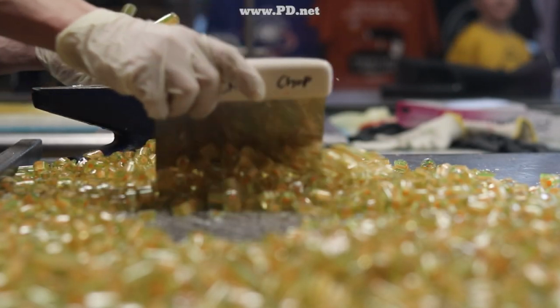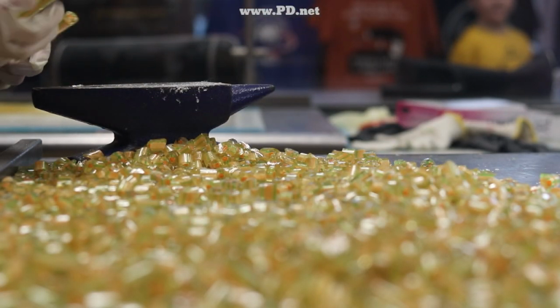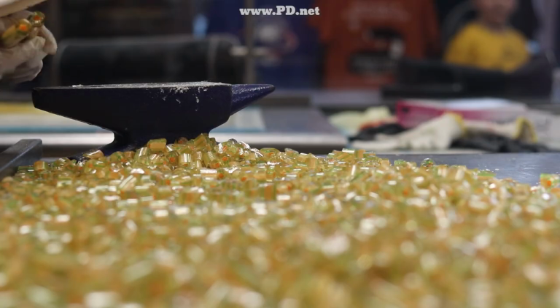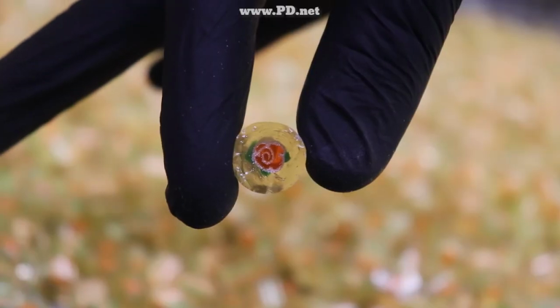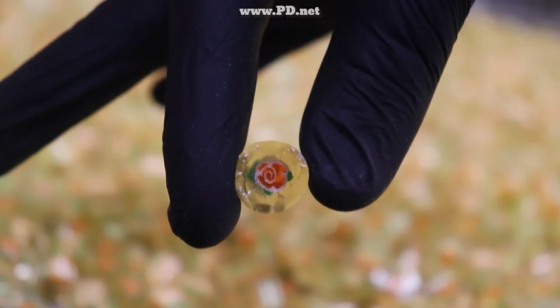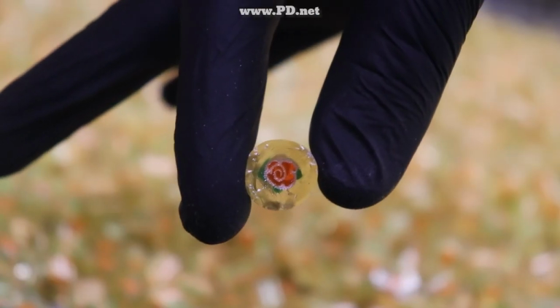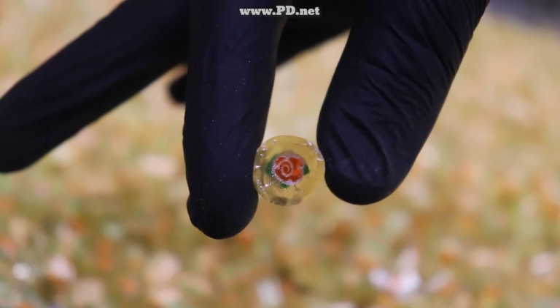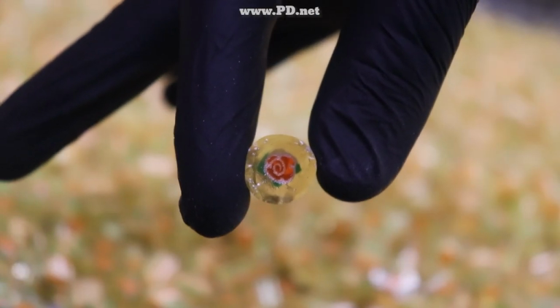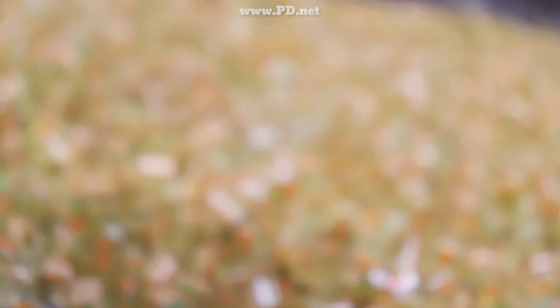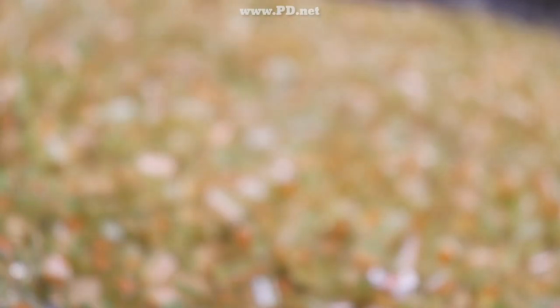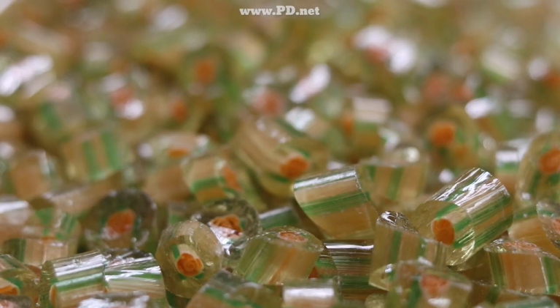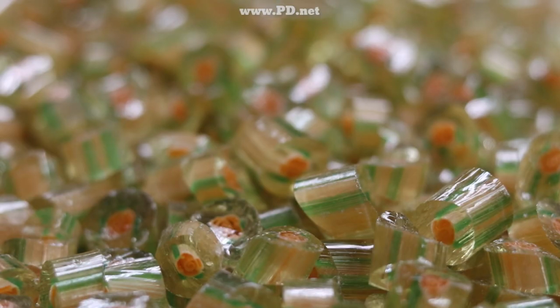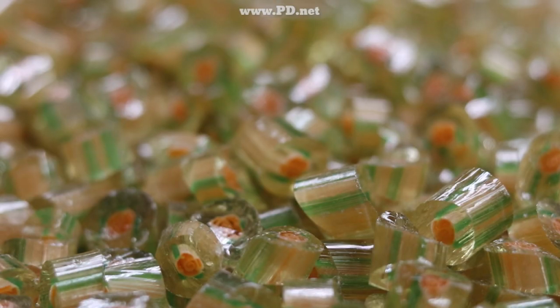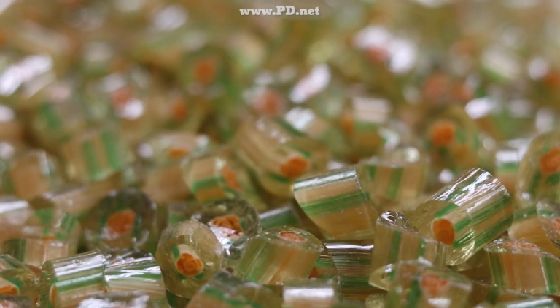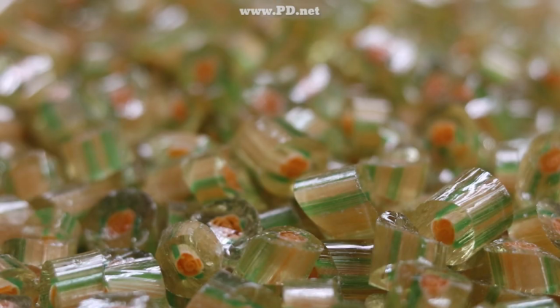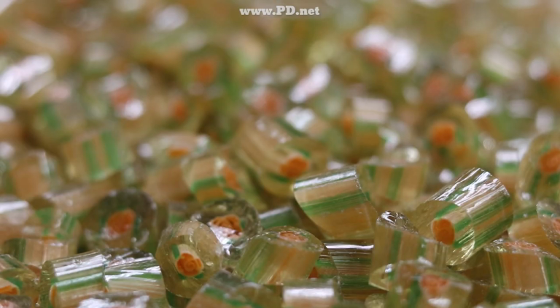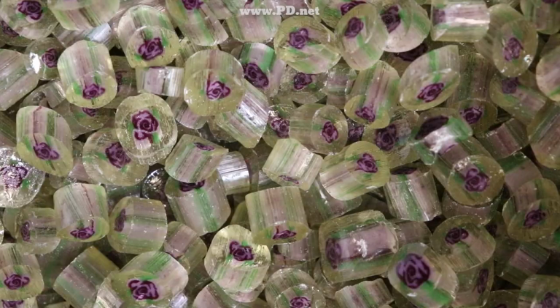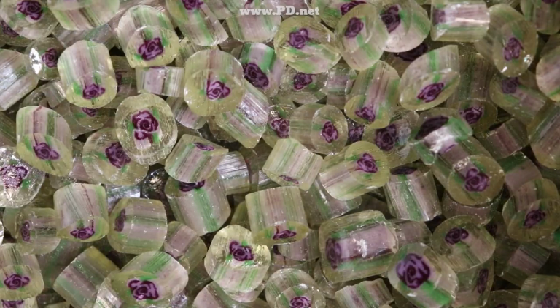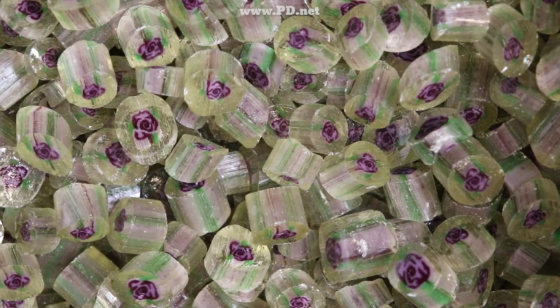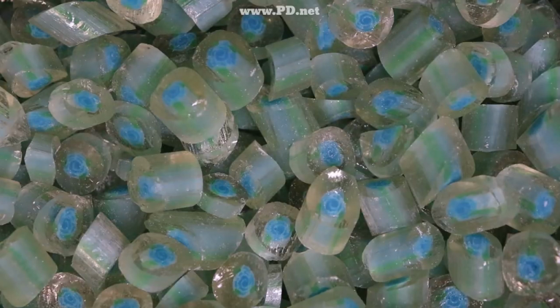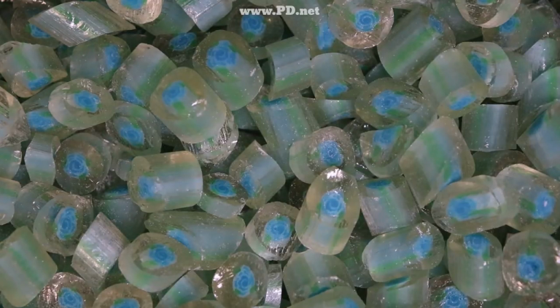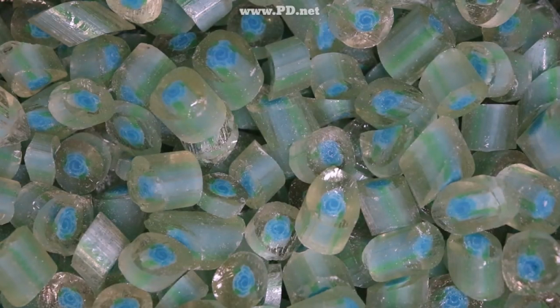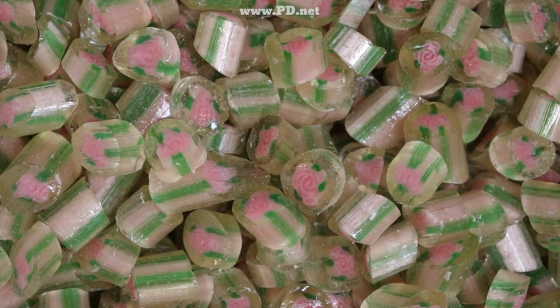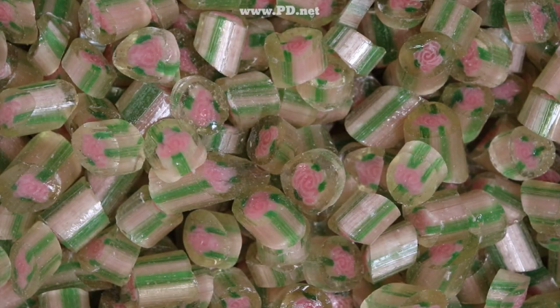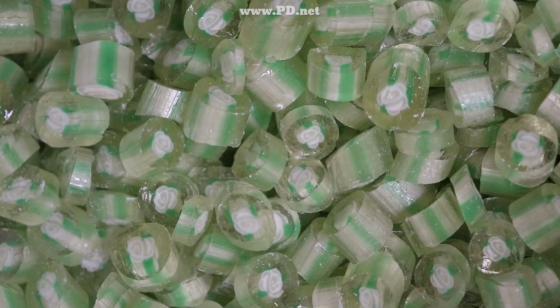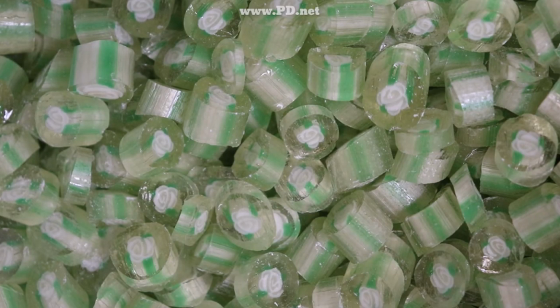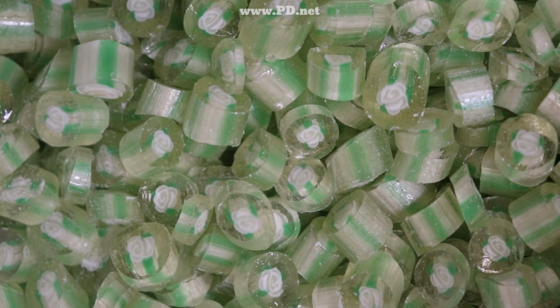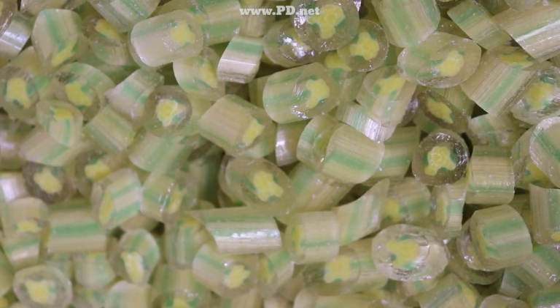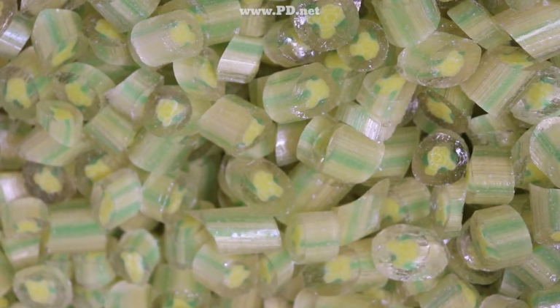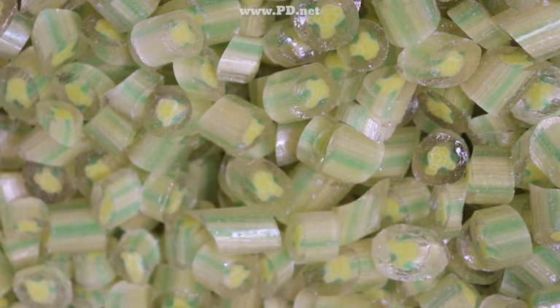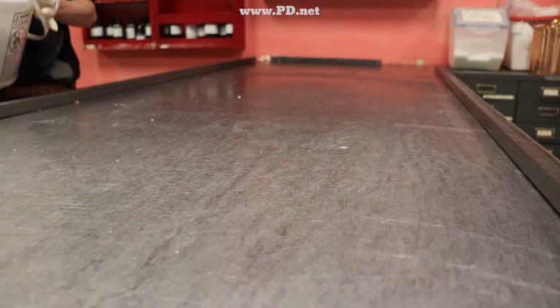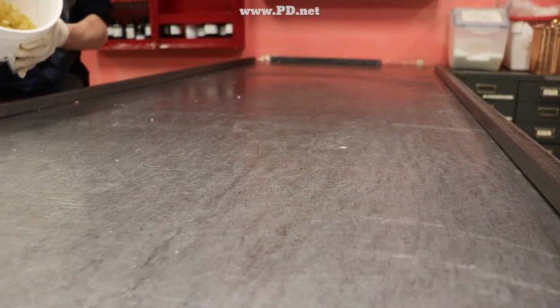The roses really look like glasswork millefiori — they're little jewels individually. The flavors match the color, with peach, blackberry, raspberry, cherry, lychee, and mango.